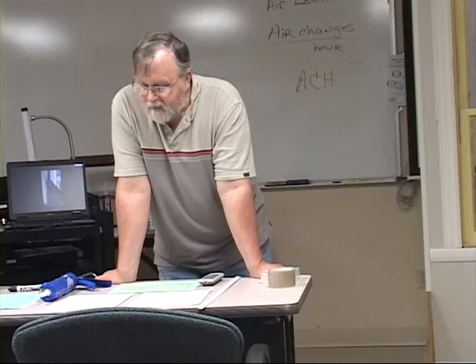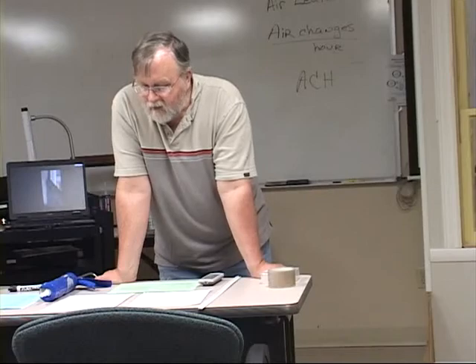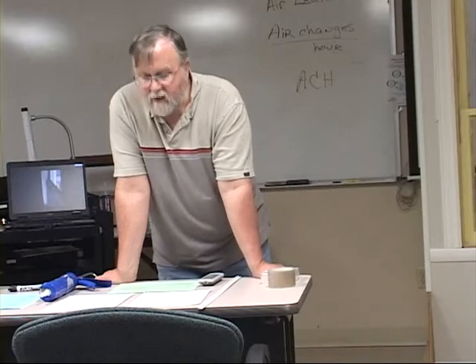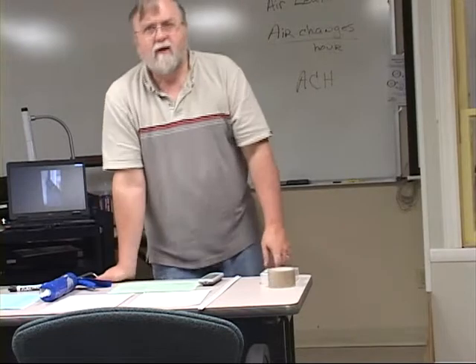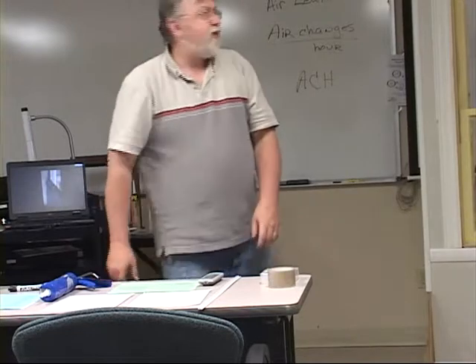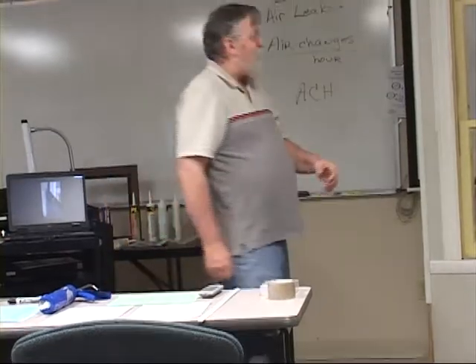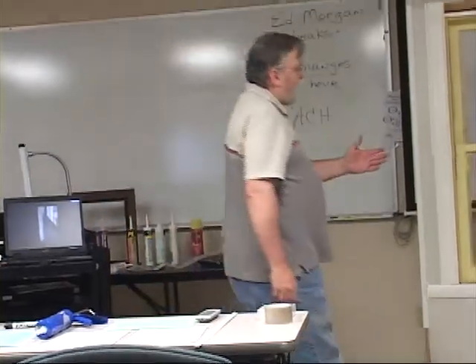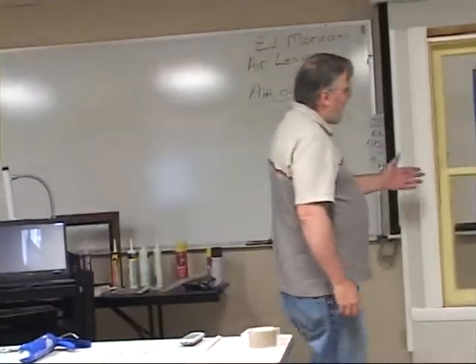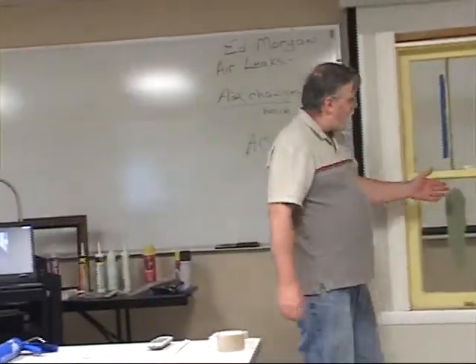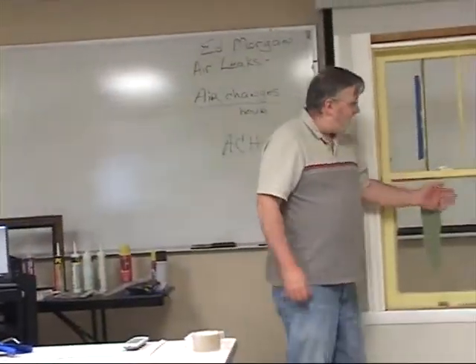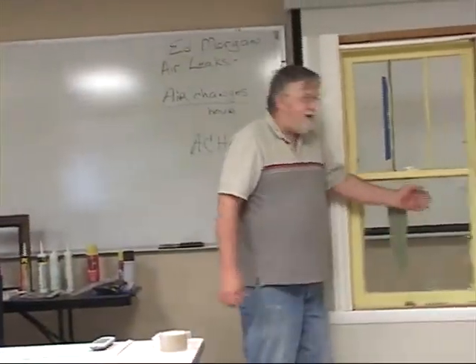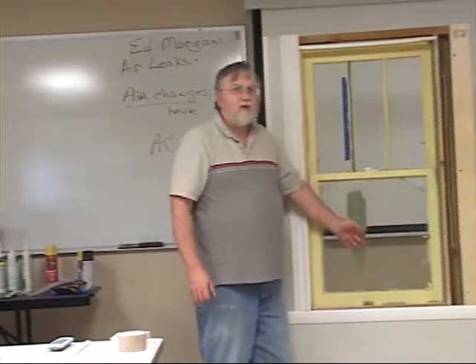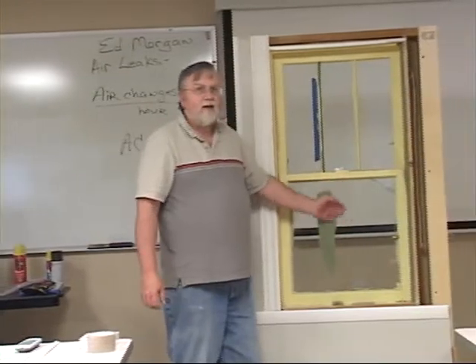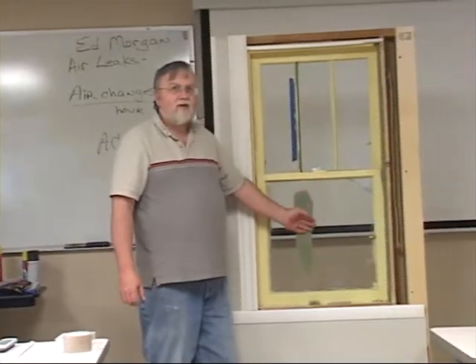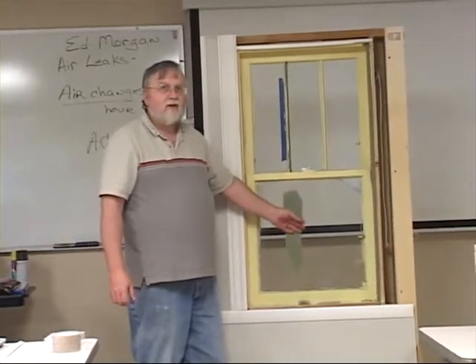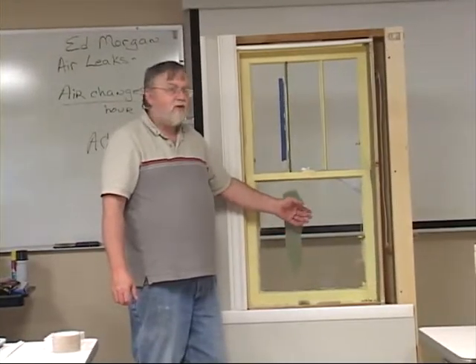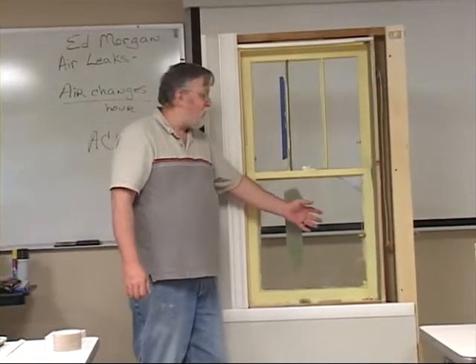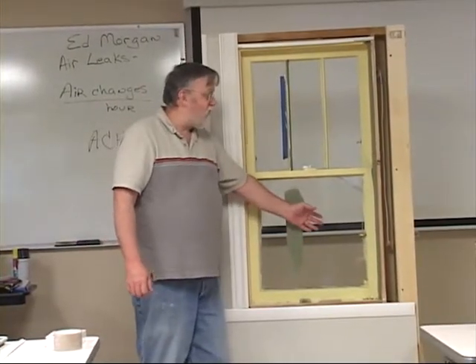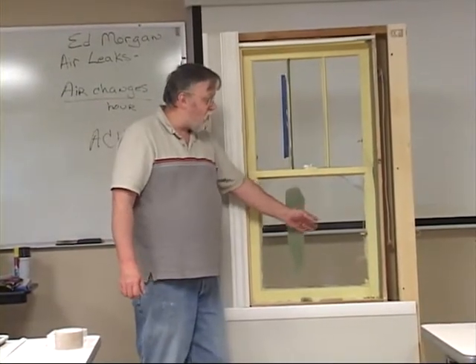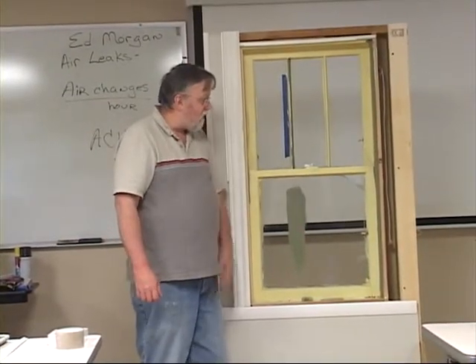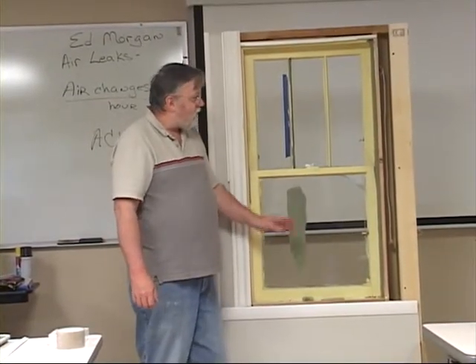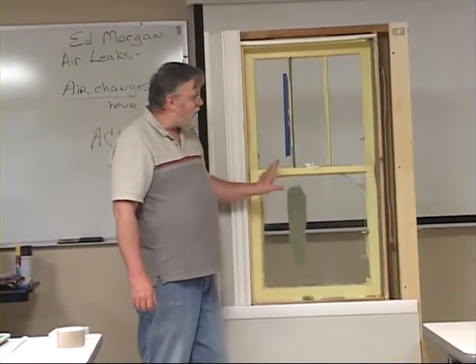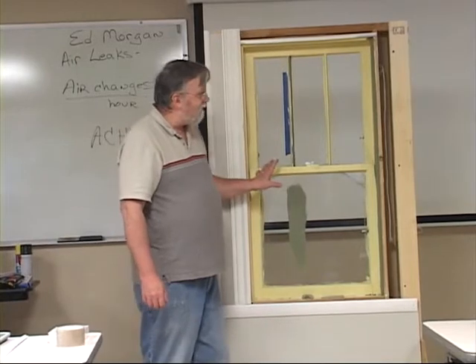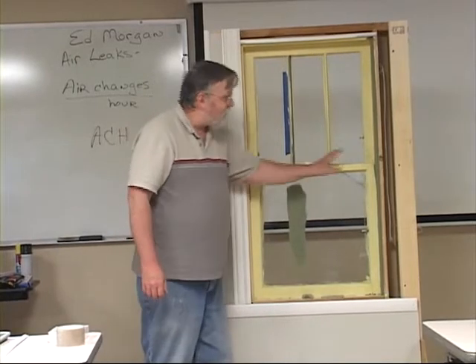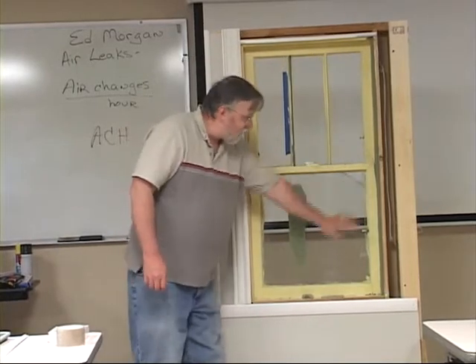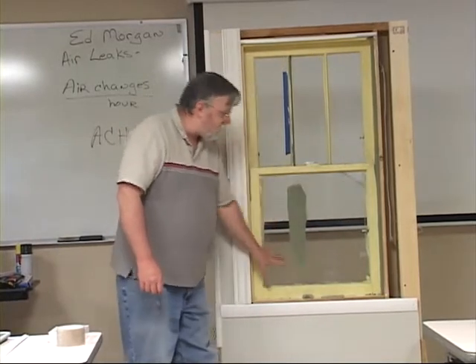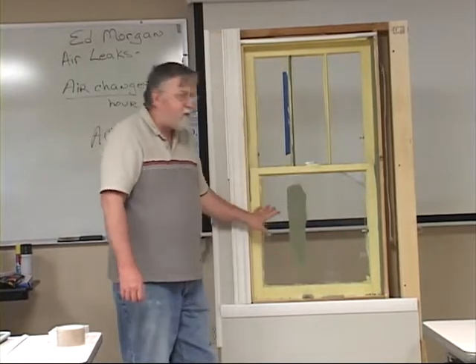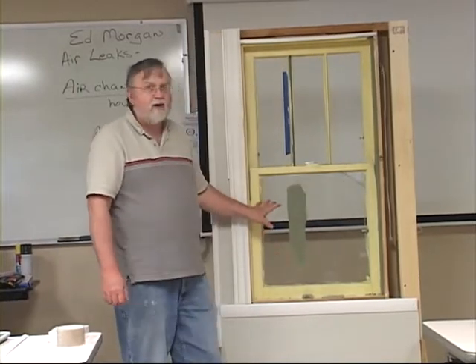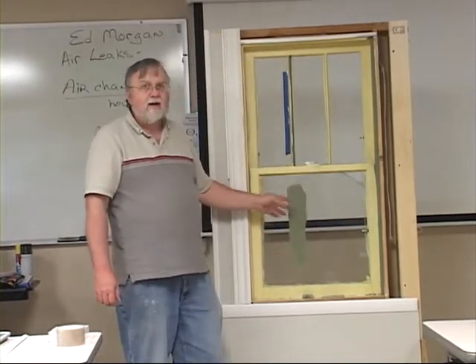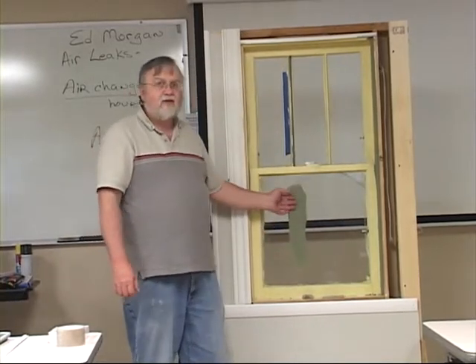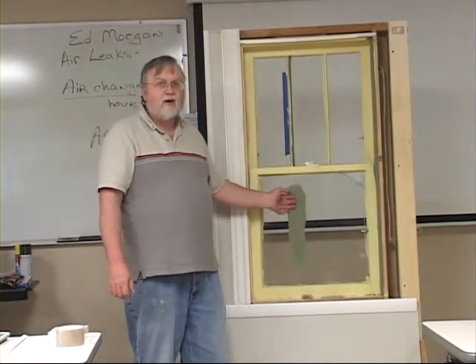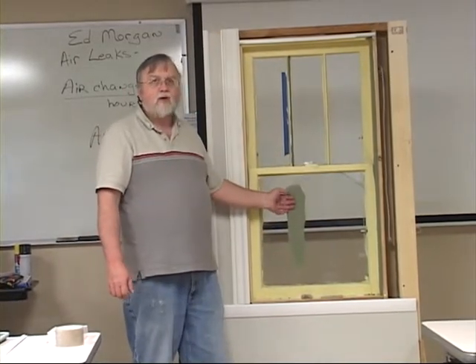Another thing about old windows: they only have a single pane of glass, so they can be very cold. Even if you've got the window sealed up and airtight, it's still quite cold.